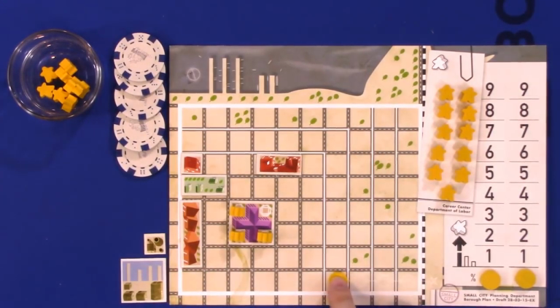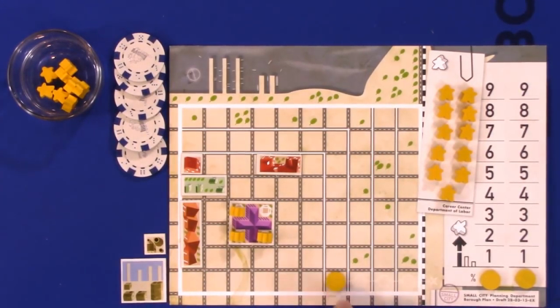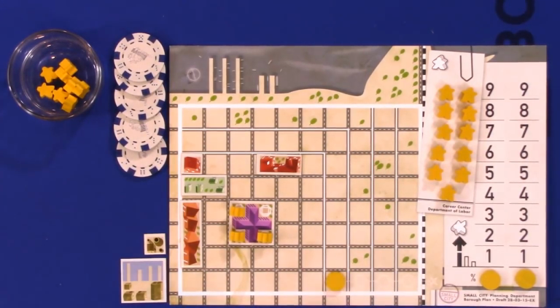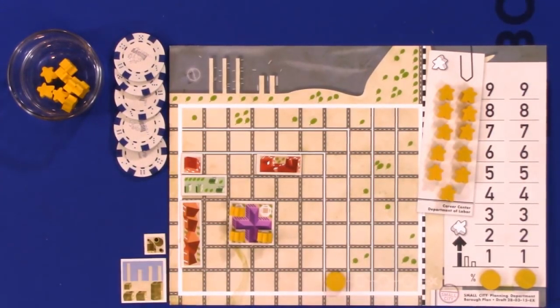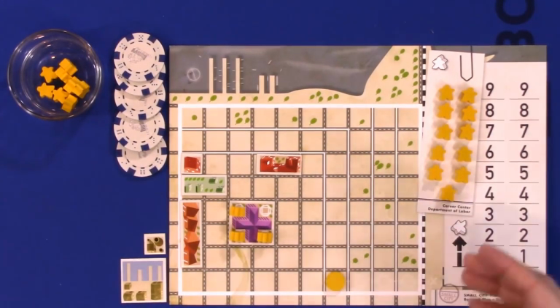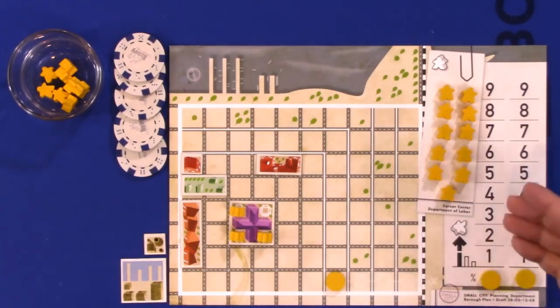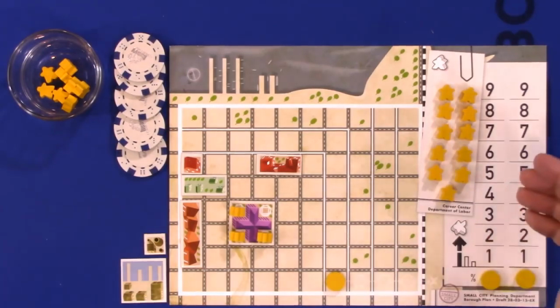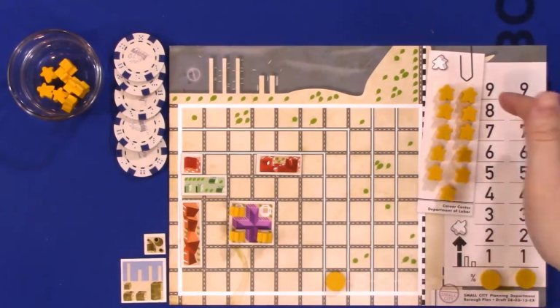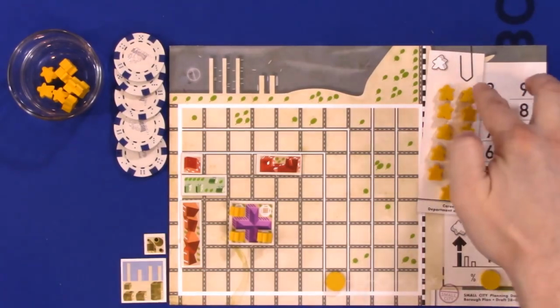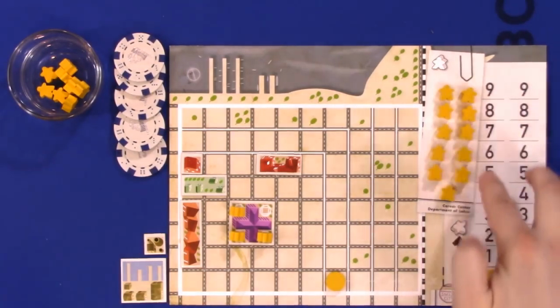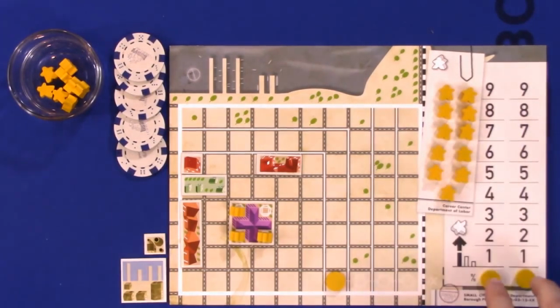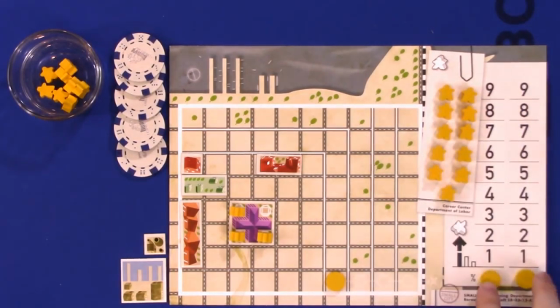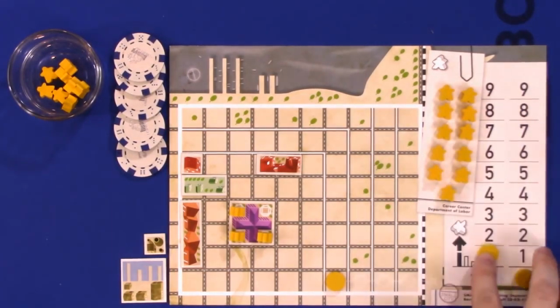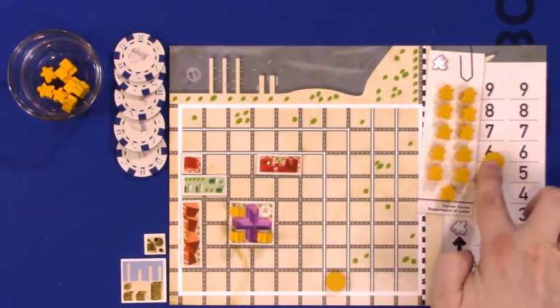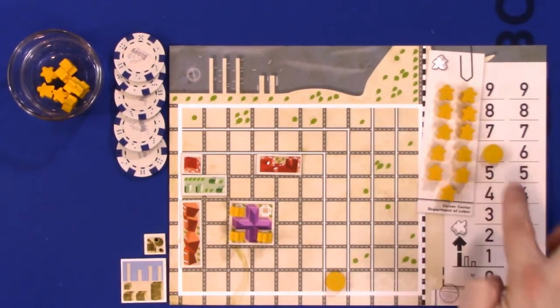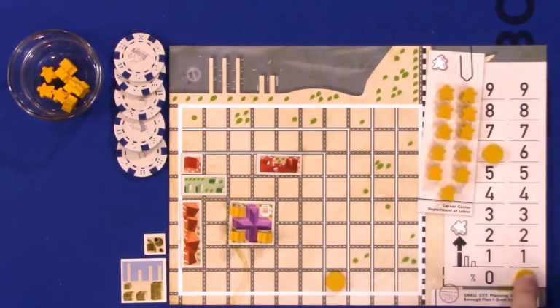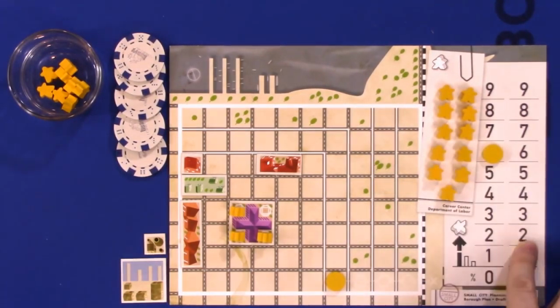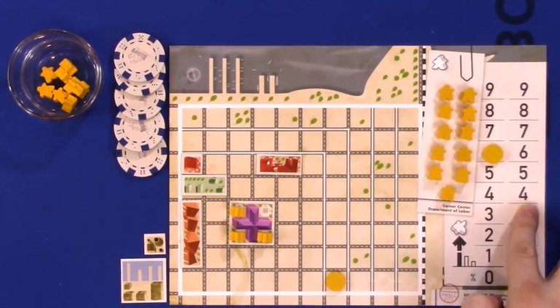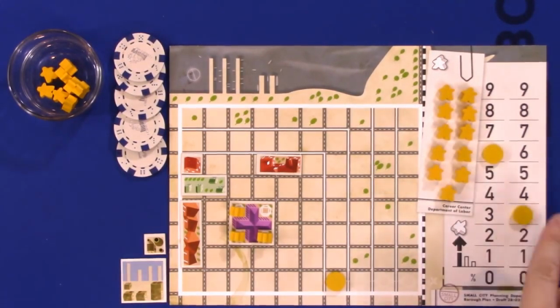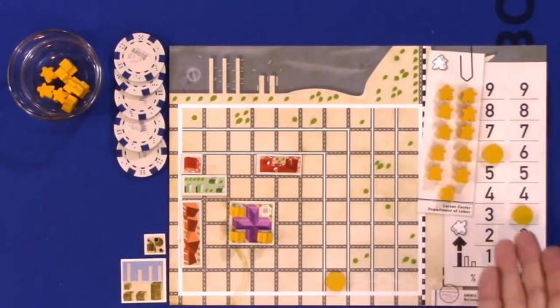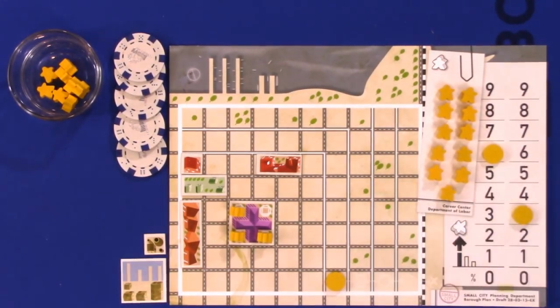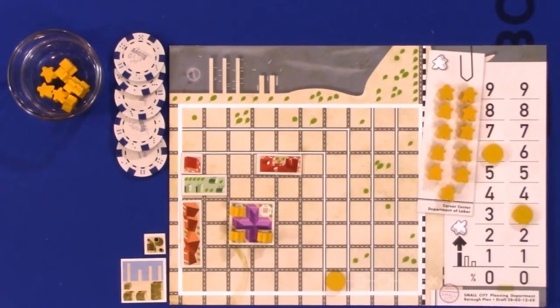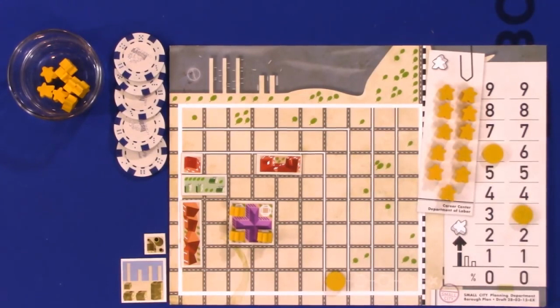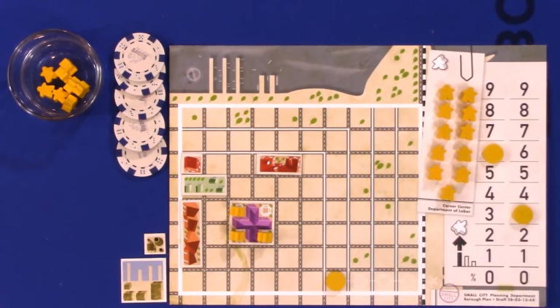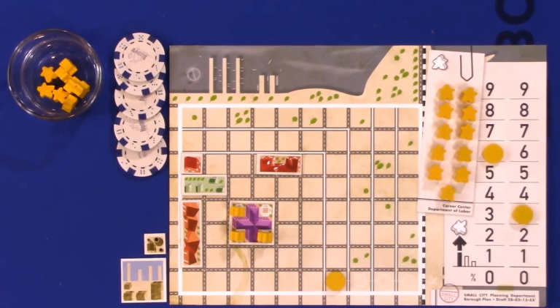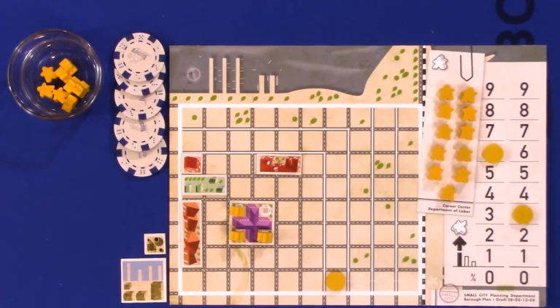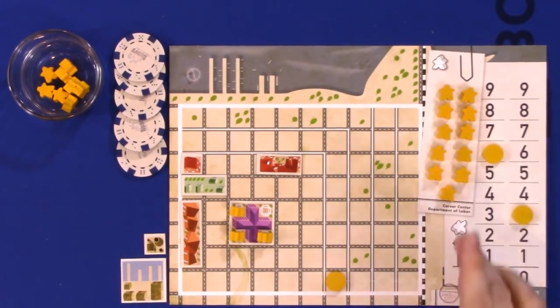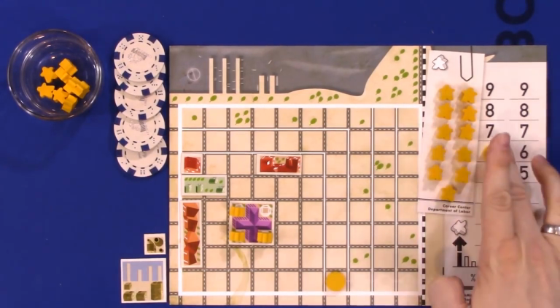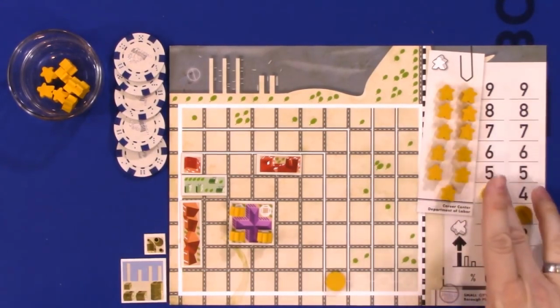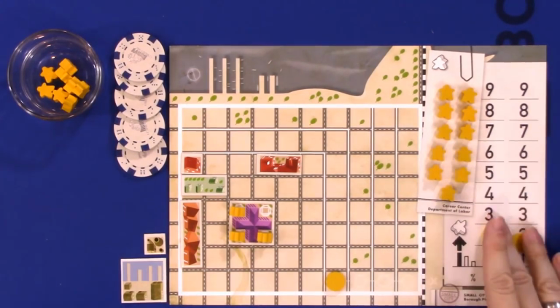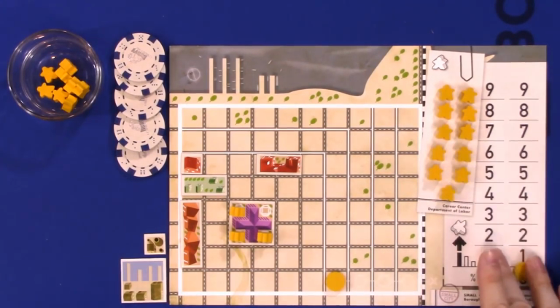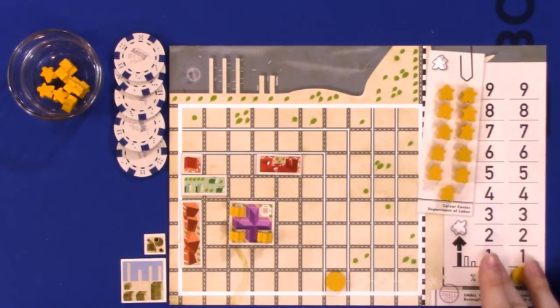On the far right, you see some numbers that track the pollution throughout the game. The left column is the tens and the right column is ones — so there's 63% pollution demonstrated.